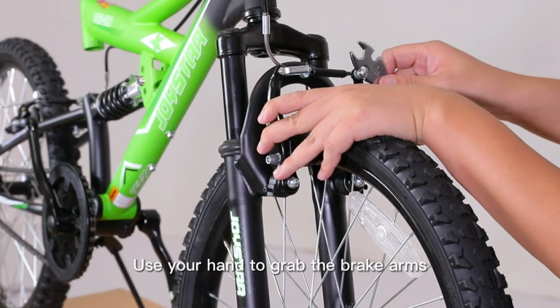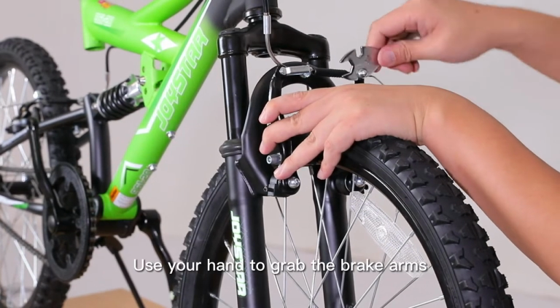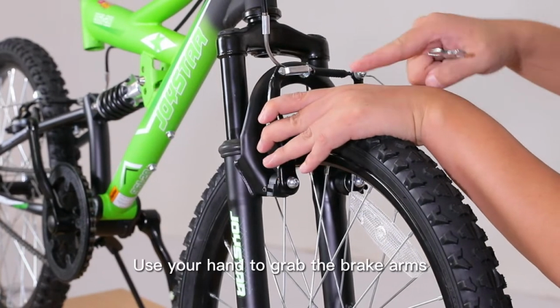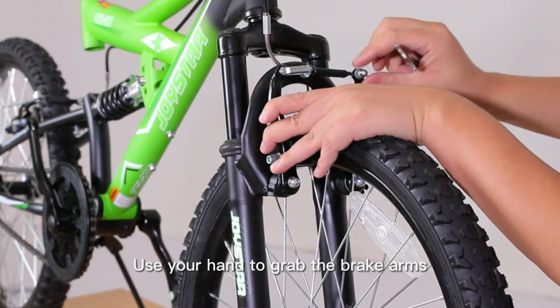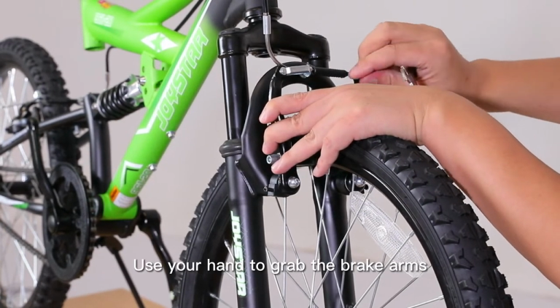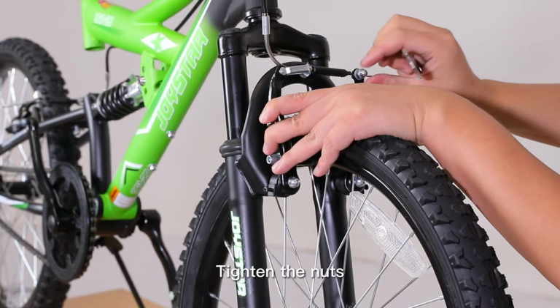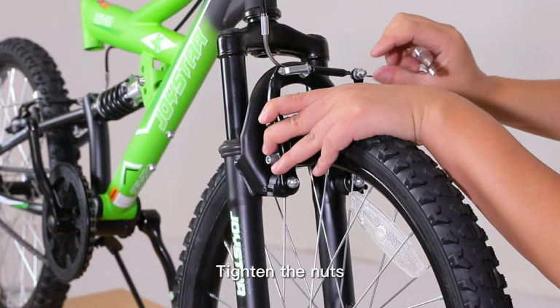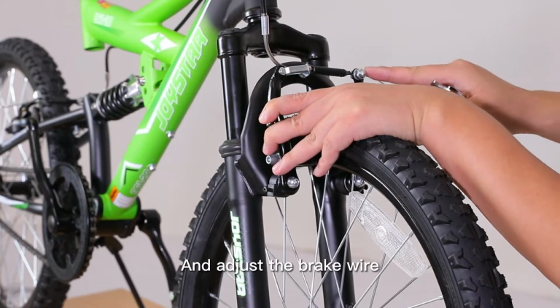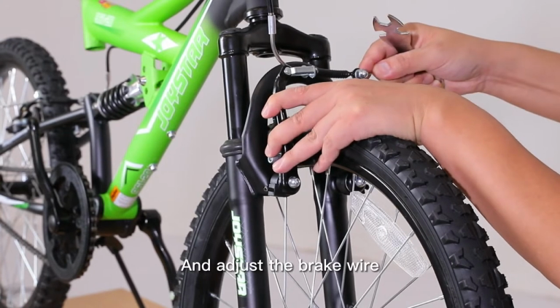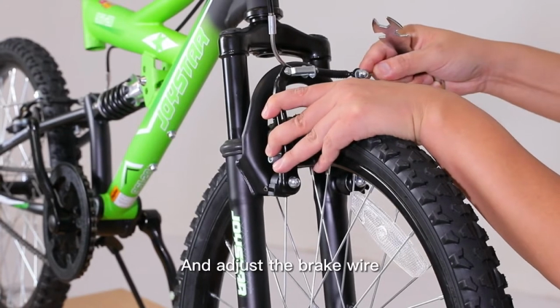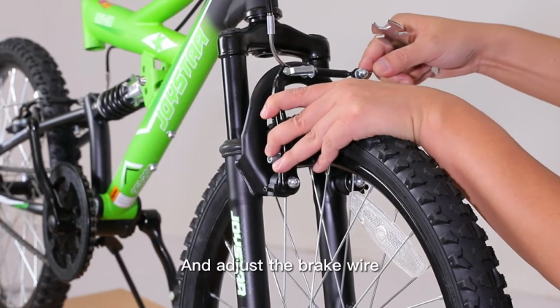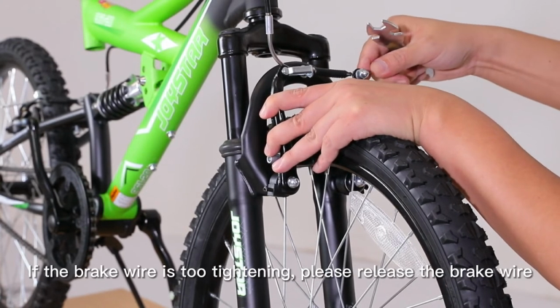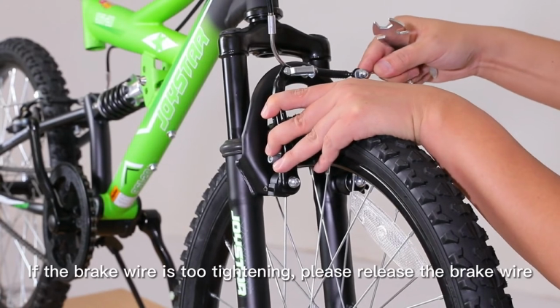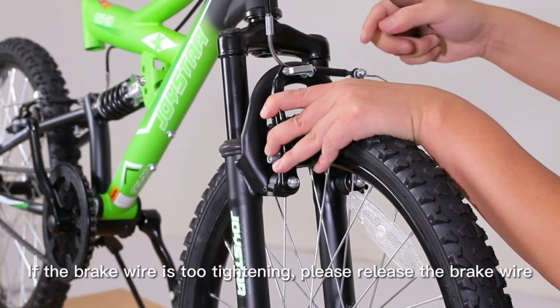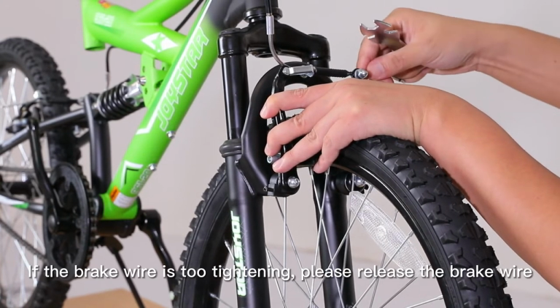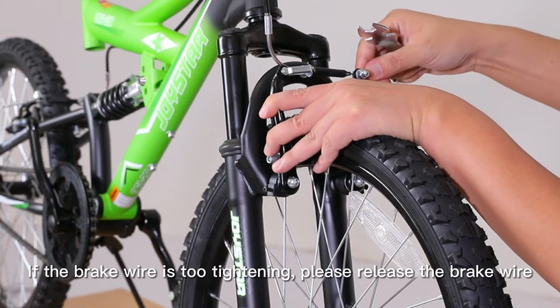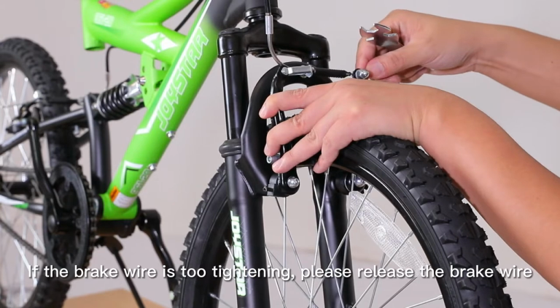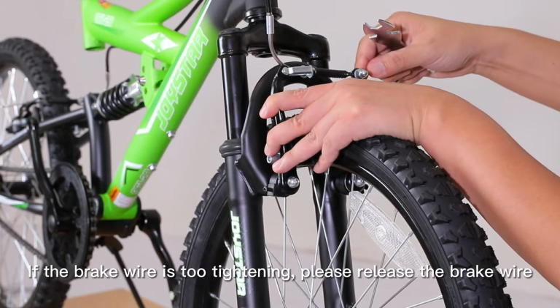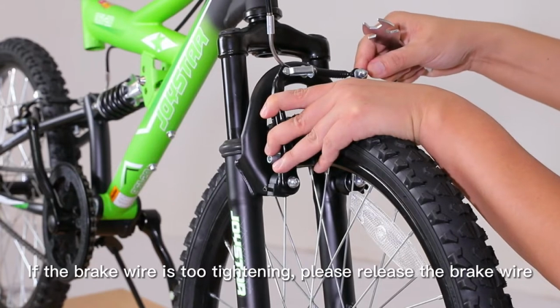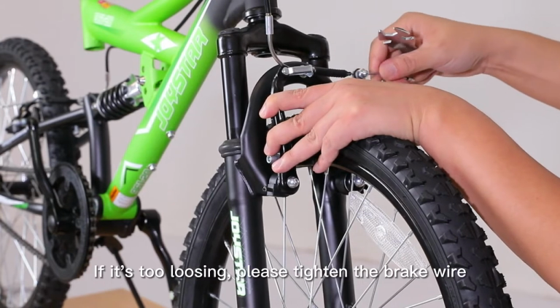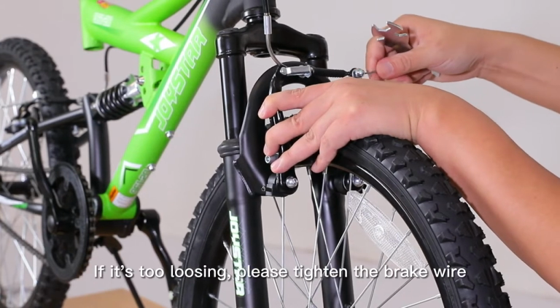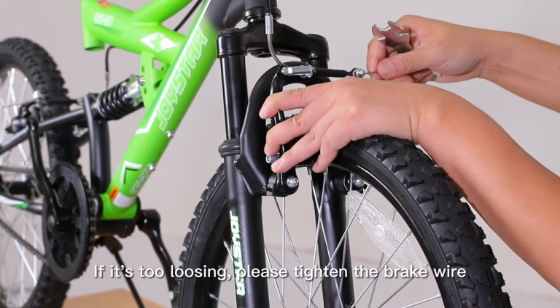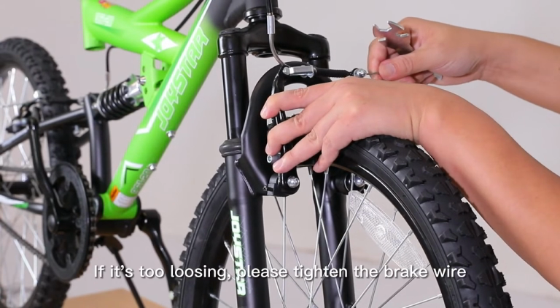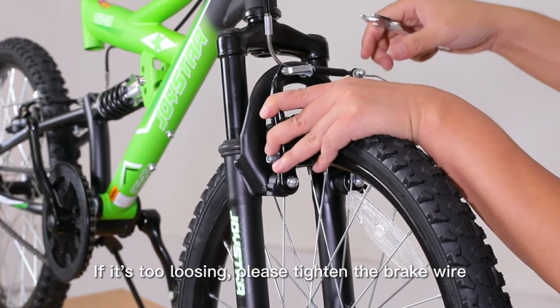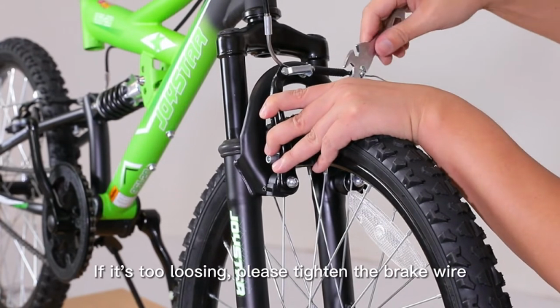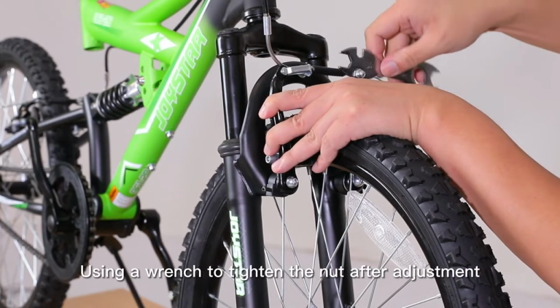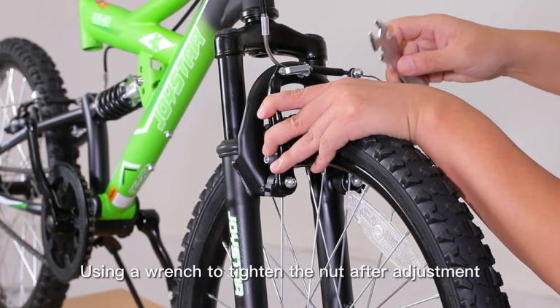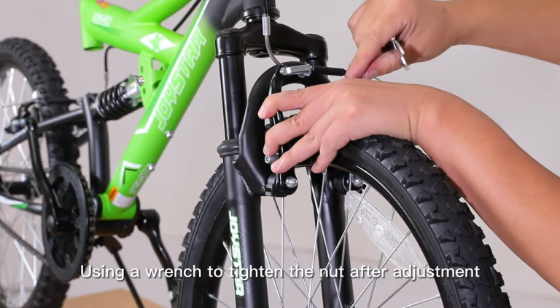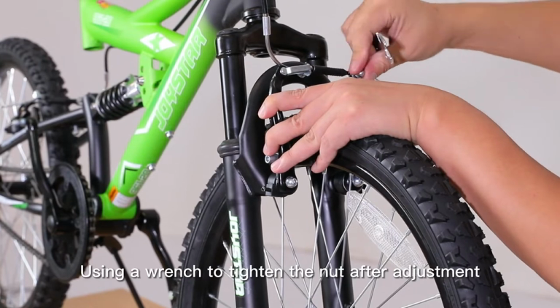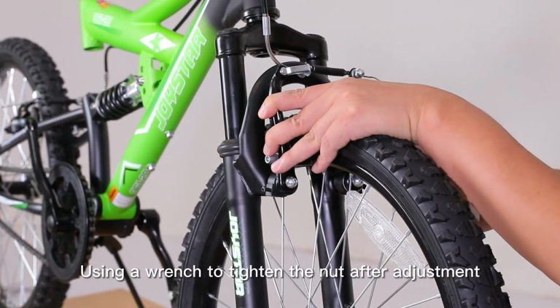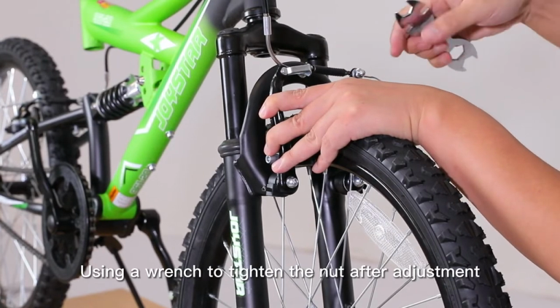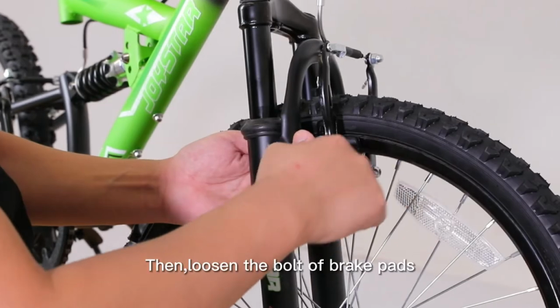Use your hand to grab the brake arms, tighten the nuts, and adjust the brake wire. If the brake wire is too tight, please release it. If it's too loose, please tighten it. Using a wrench to tighten the nut after adjustment.